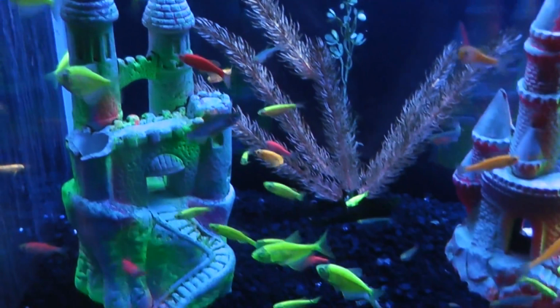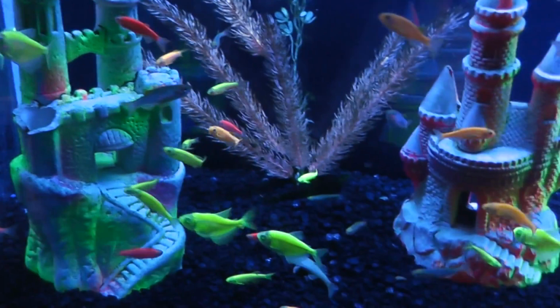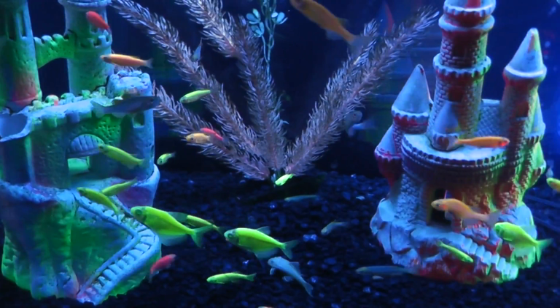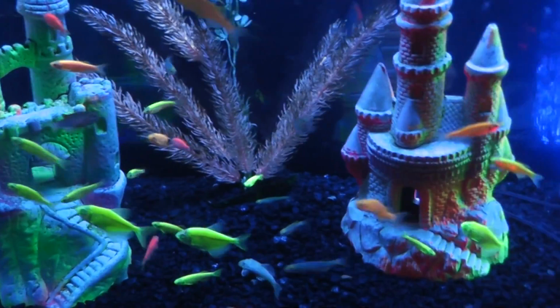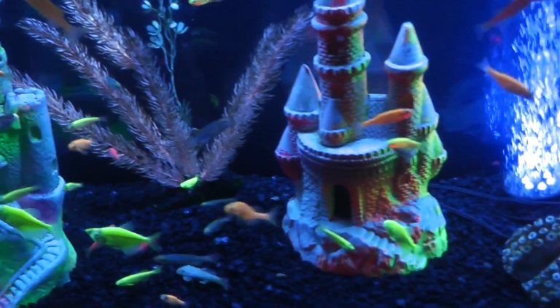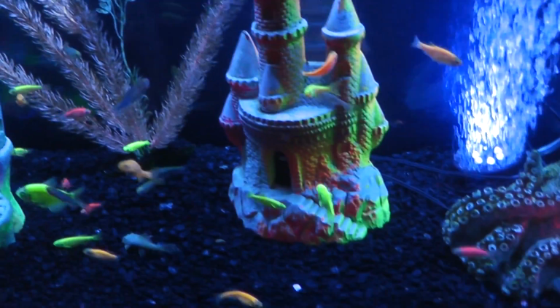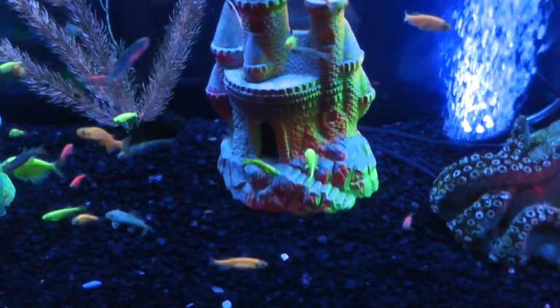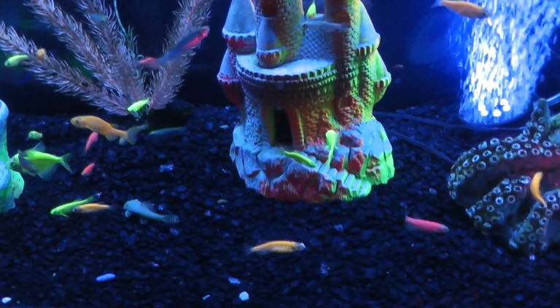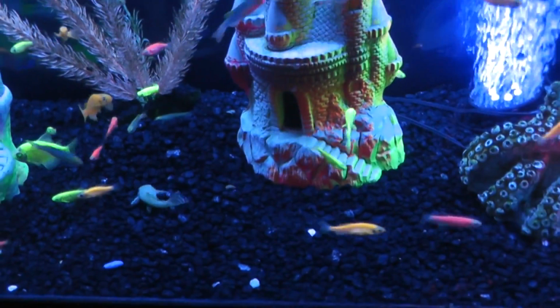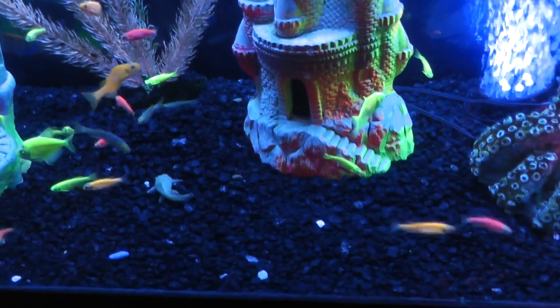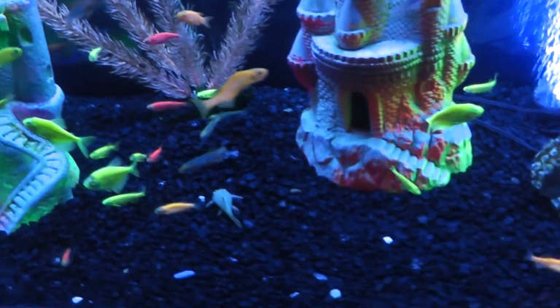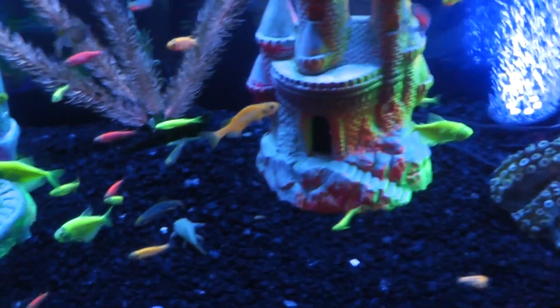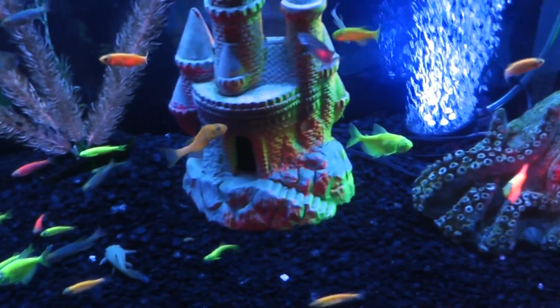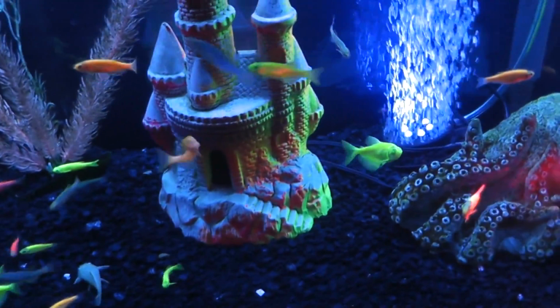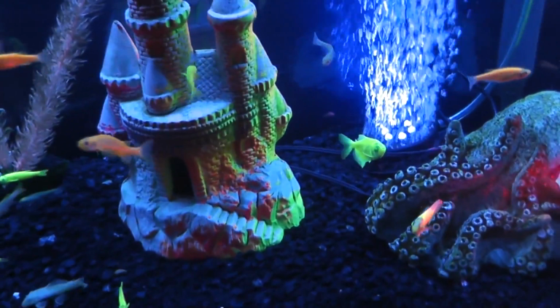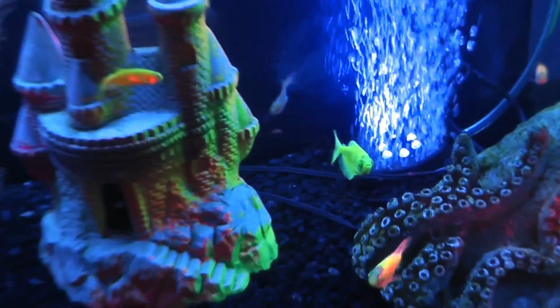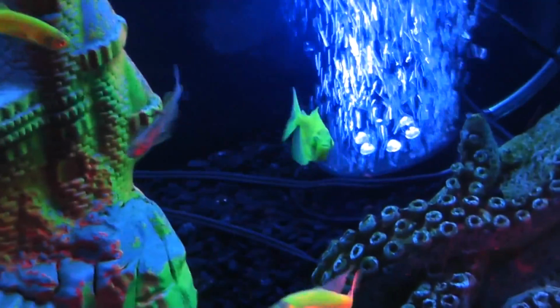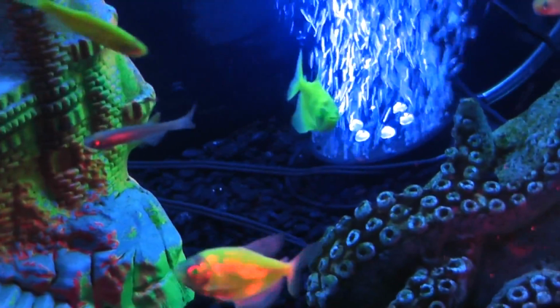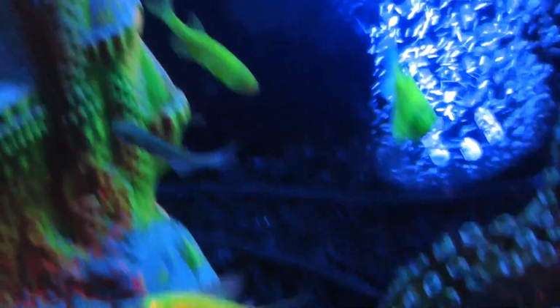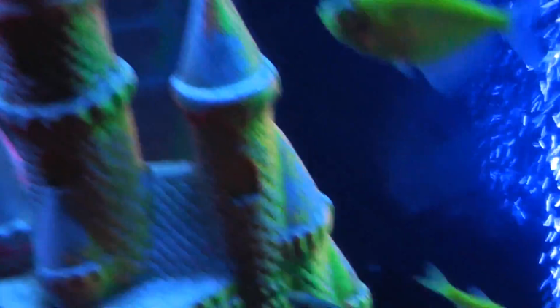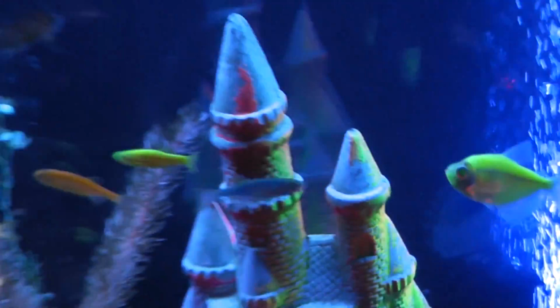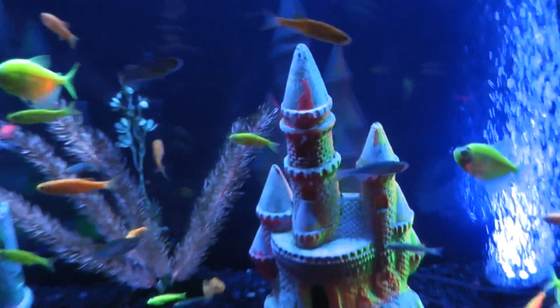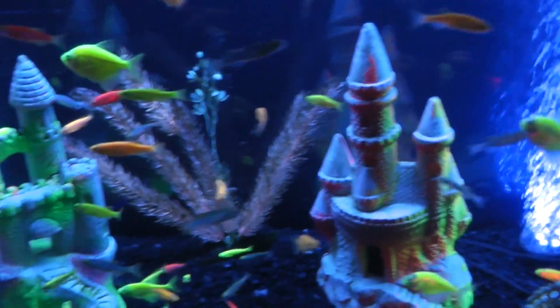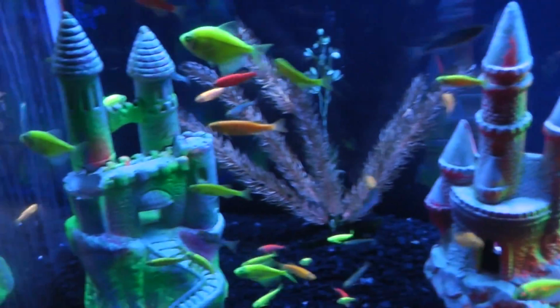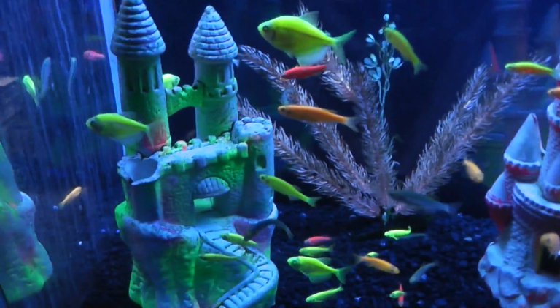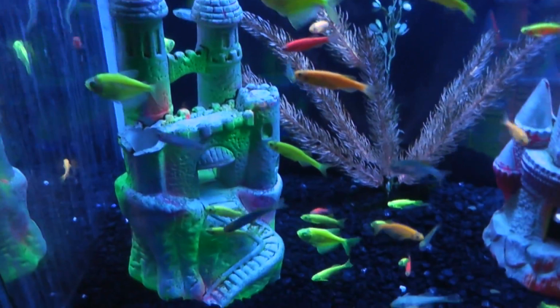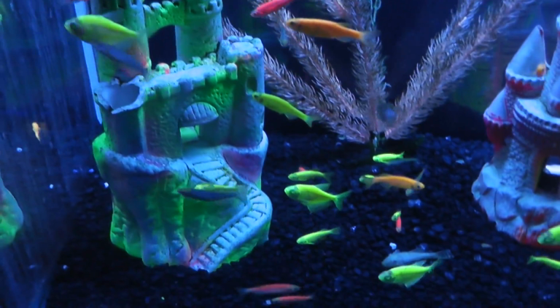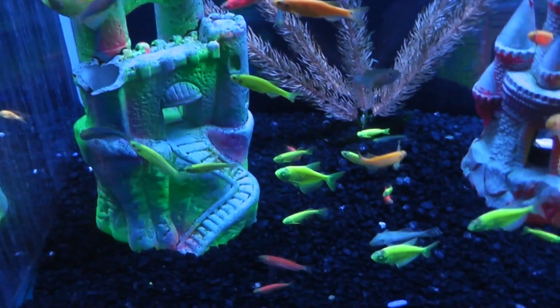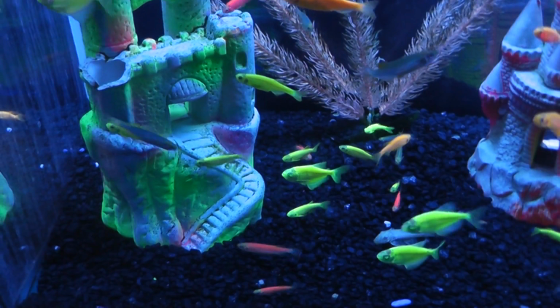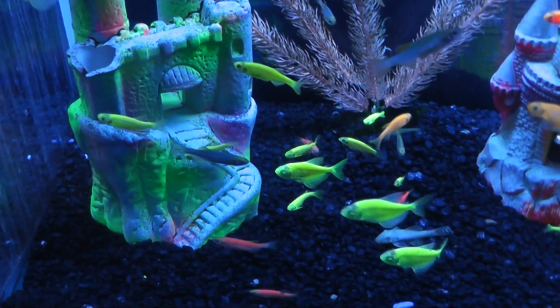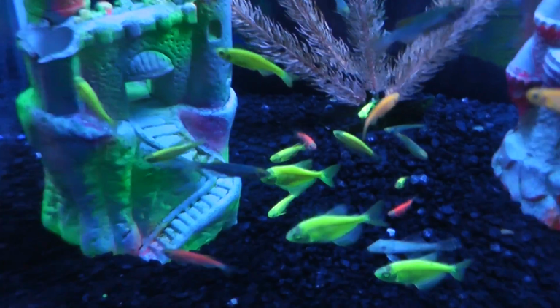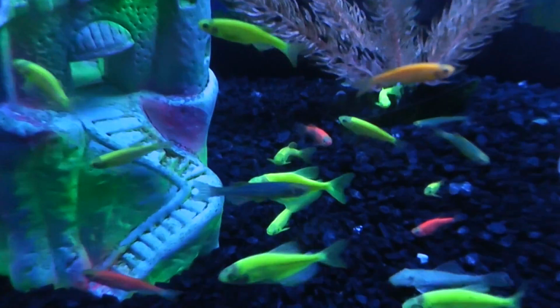So there's like 30 of them in here, so they're various sizes. Whoa. Look at that. They're quite beautiful.